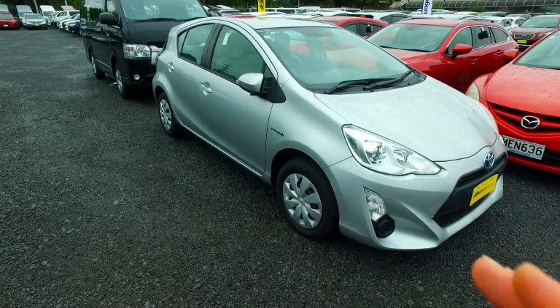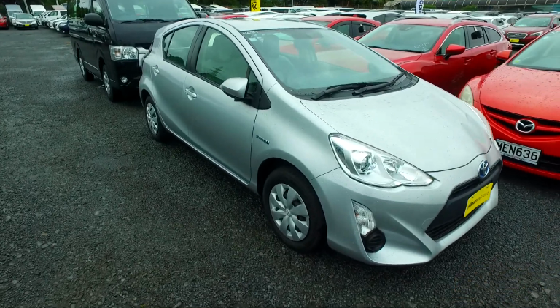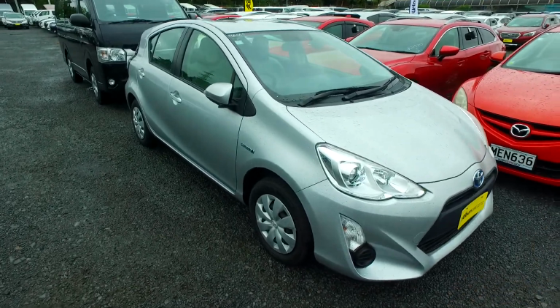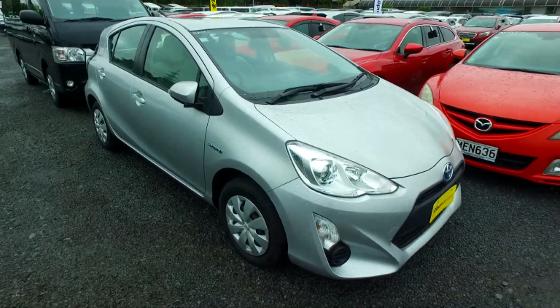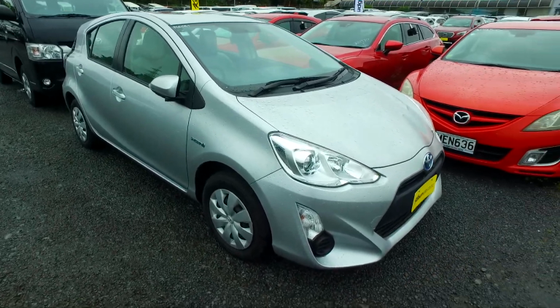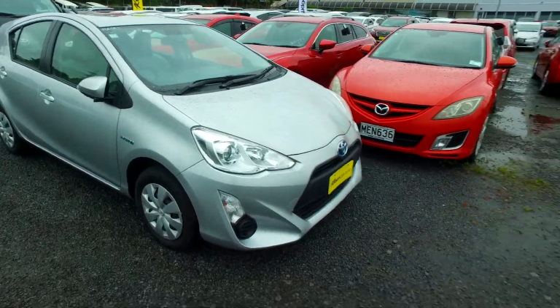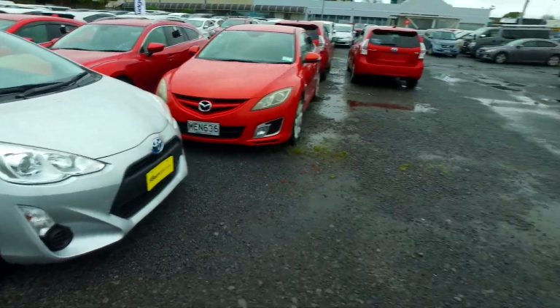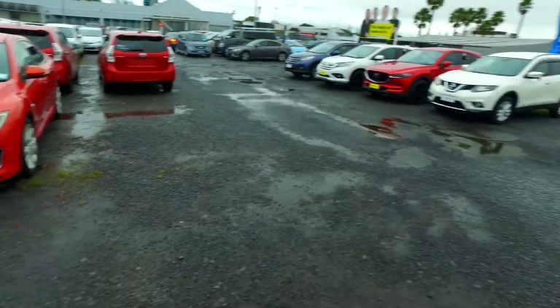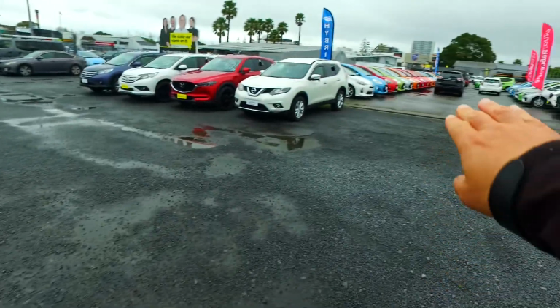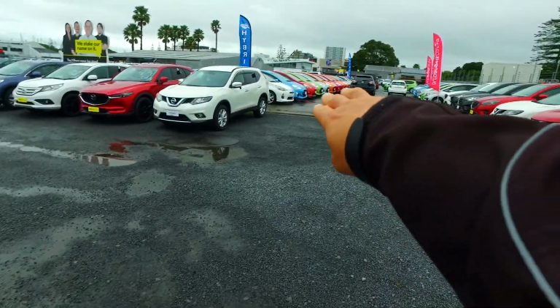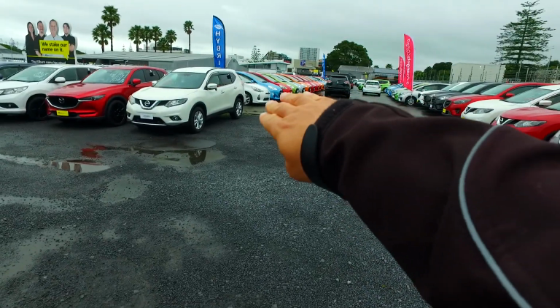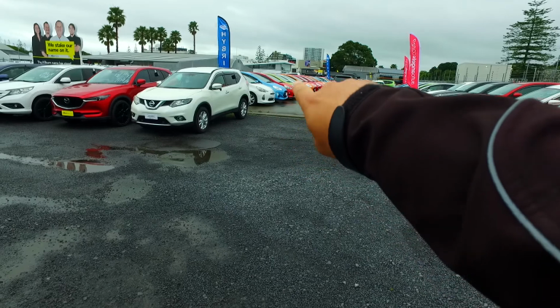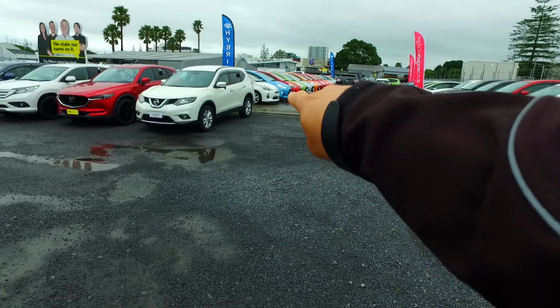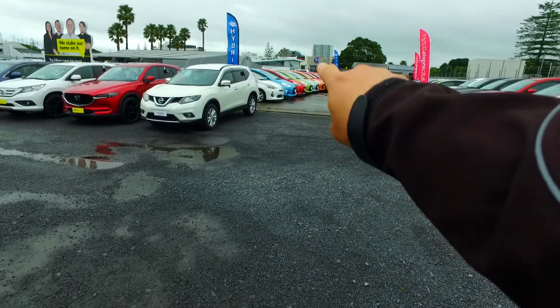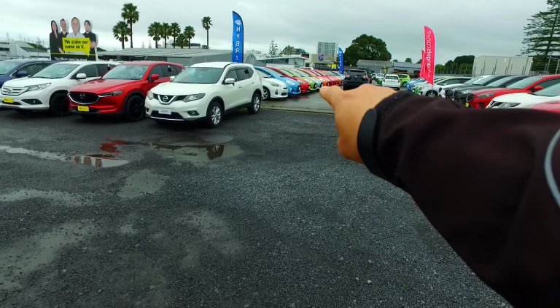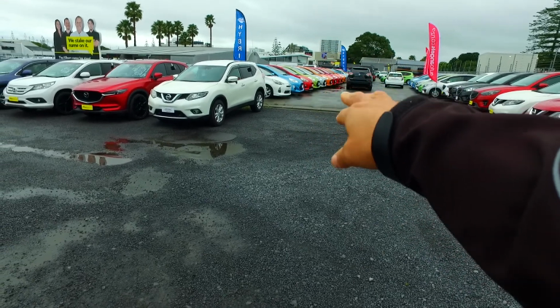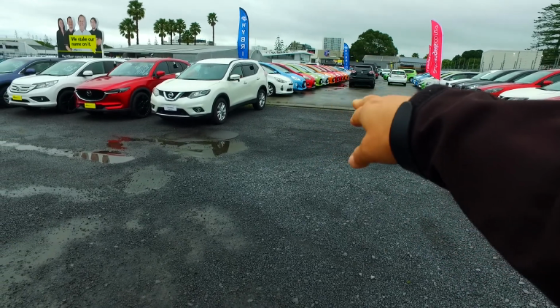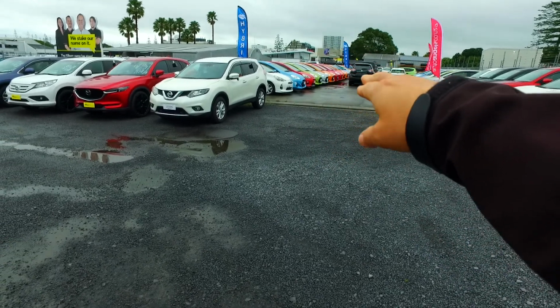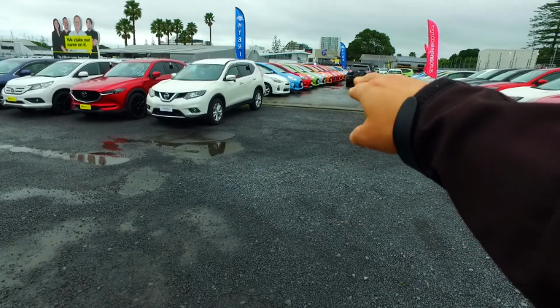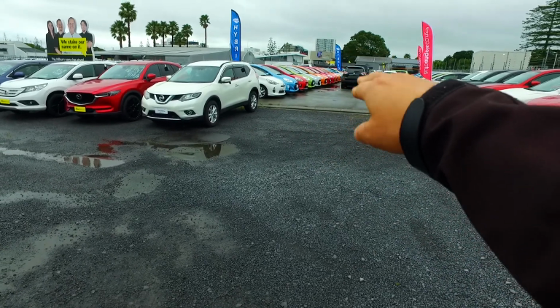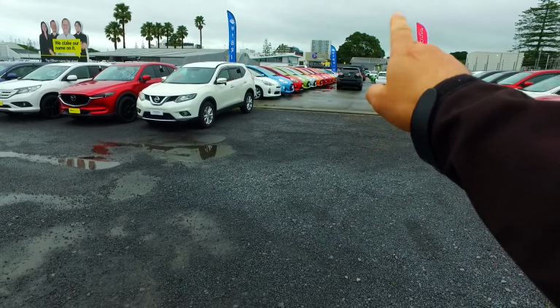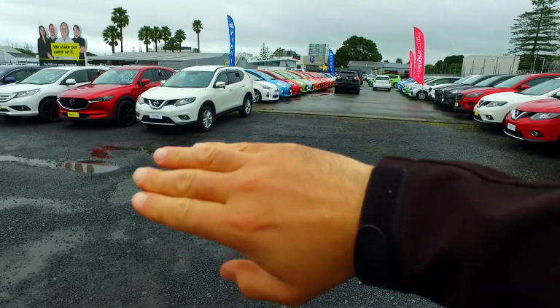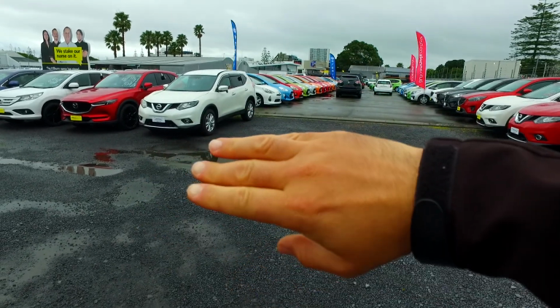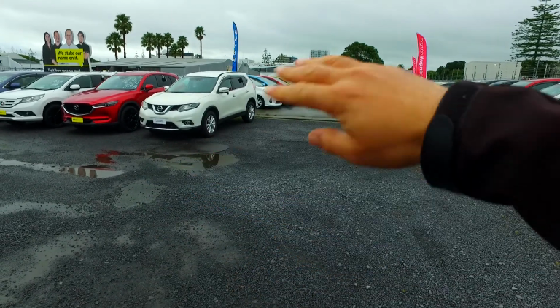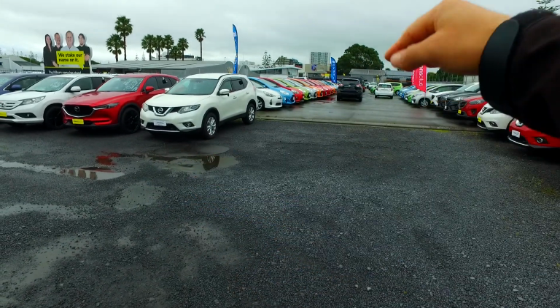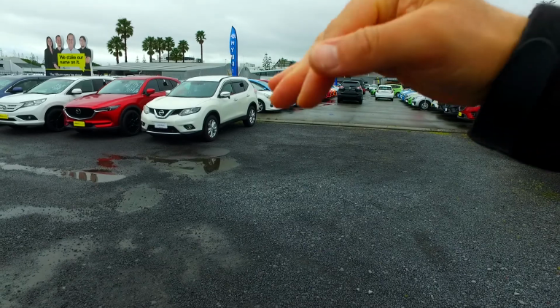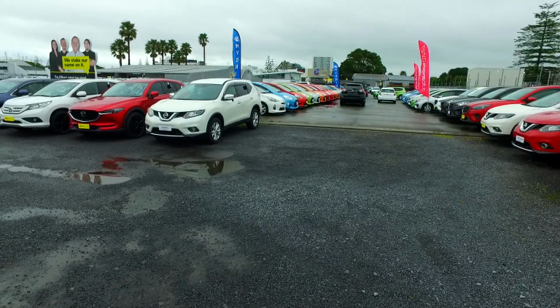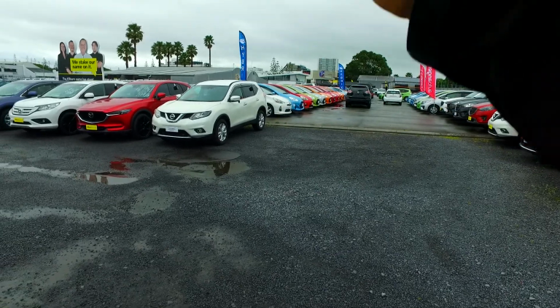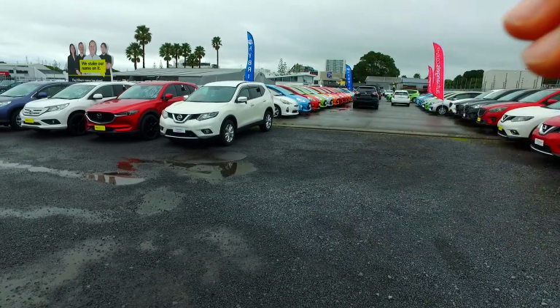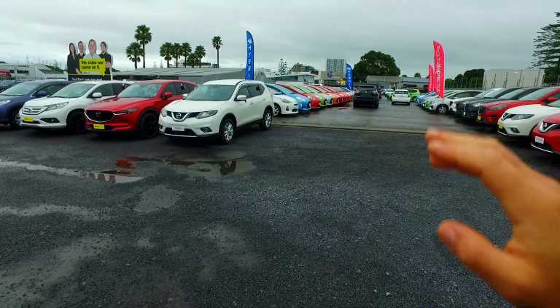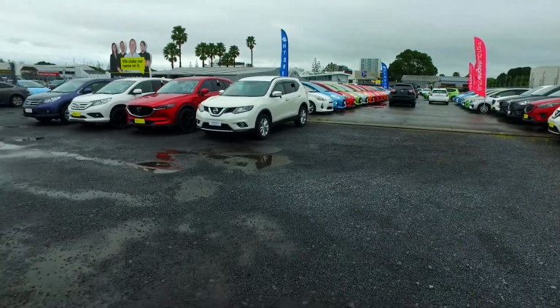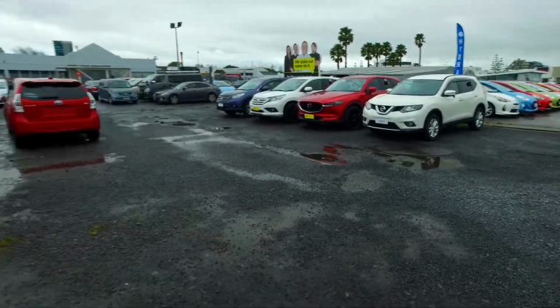Do keep in mind, we have well over 70 of them. You see that one row there with the white, the light blue, red, green, silver, orange, red, pick — that's one row. There's a whole other row behind that. We've got tons of these vehicles in stock.